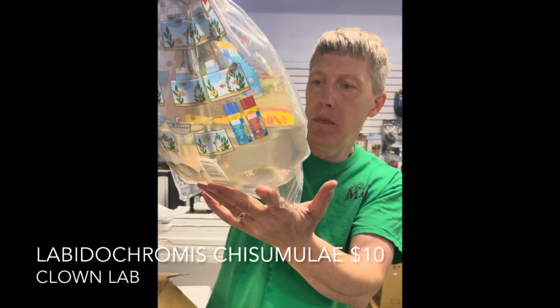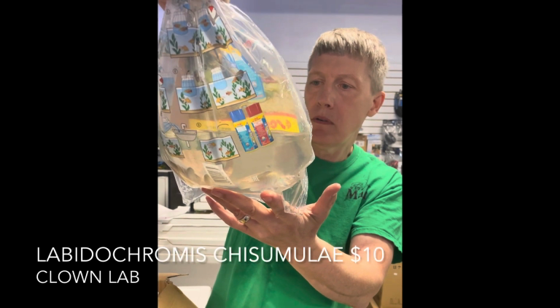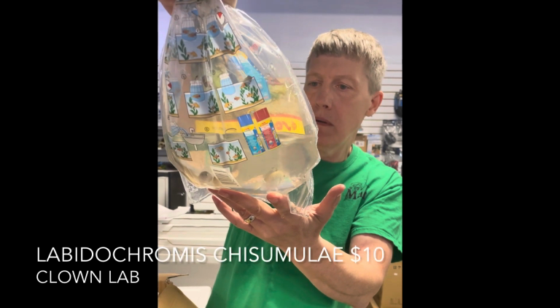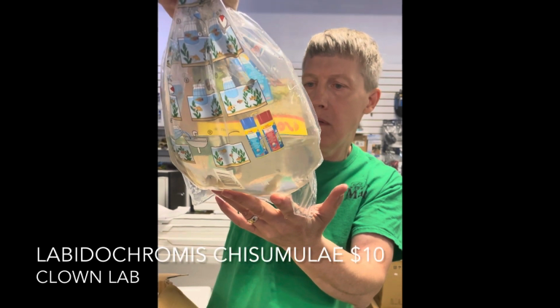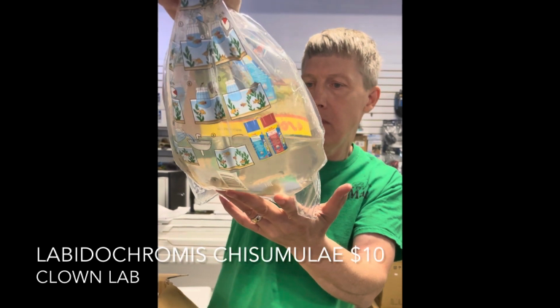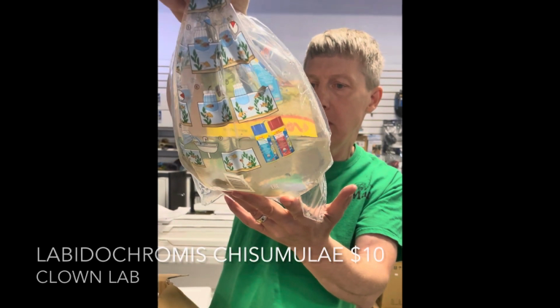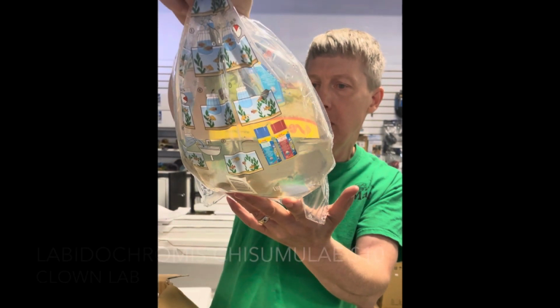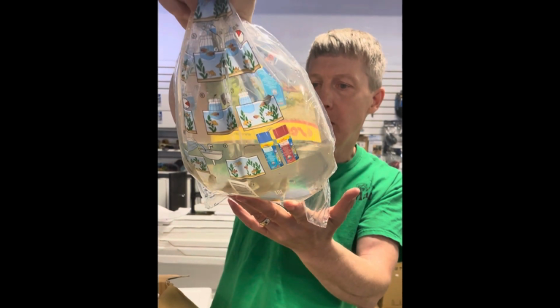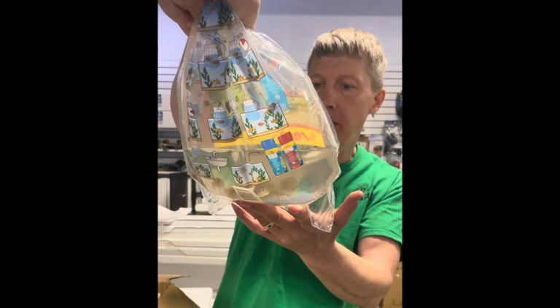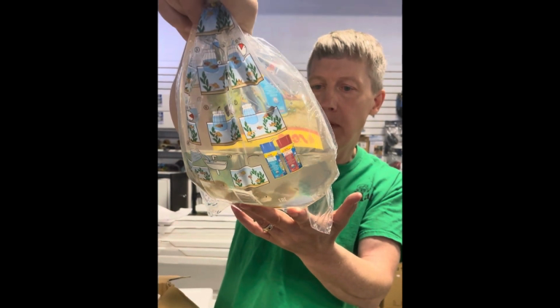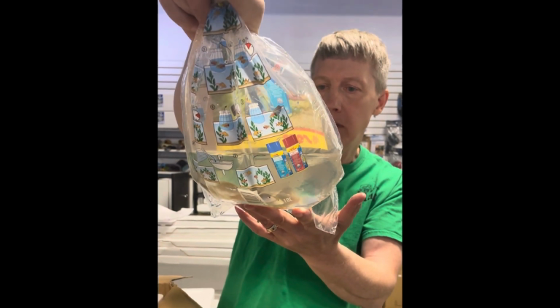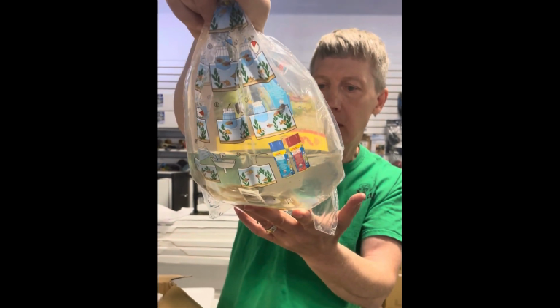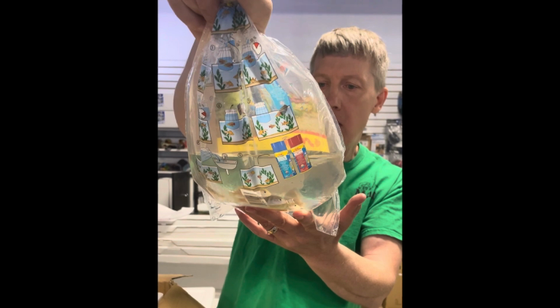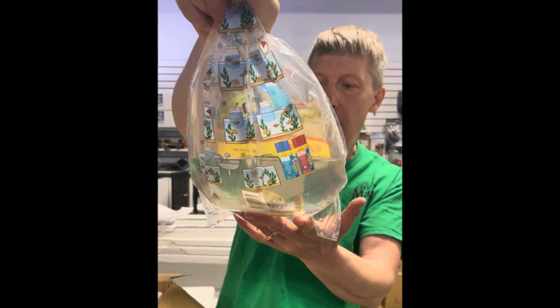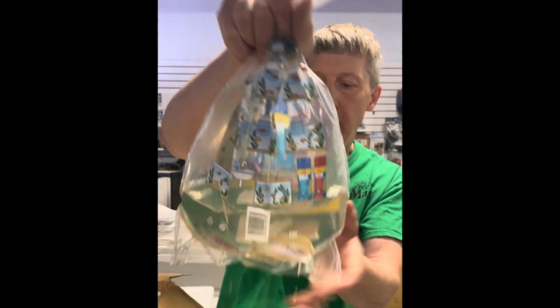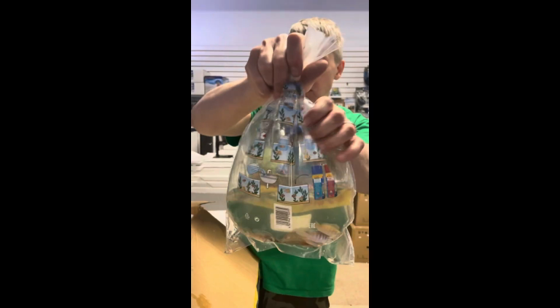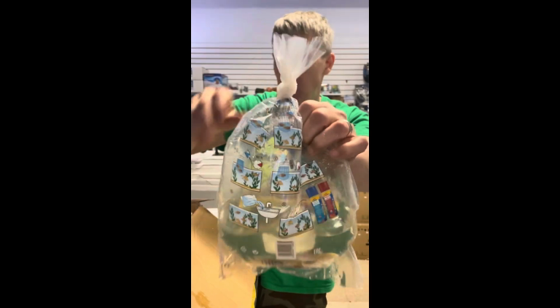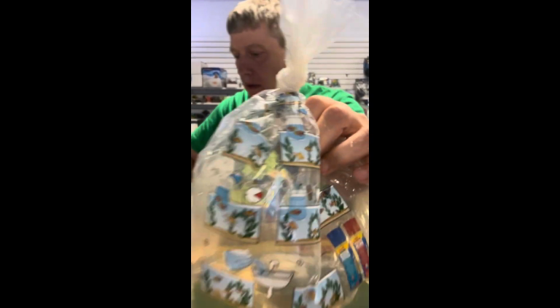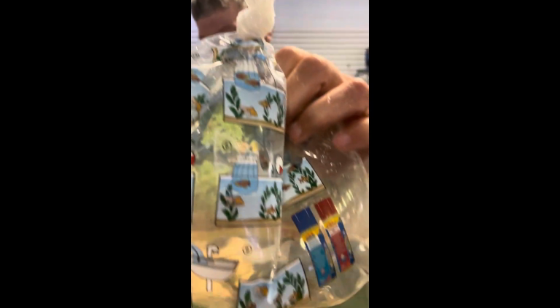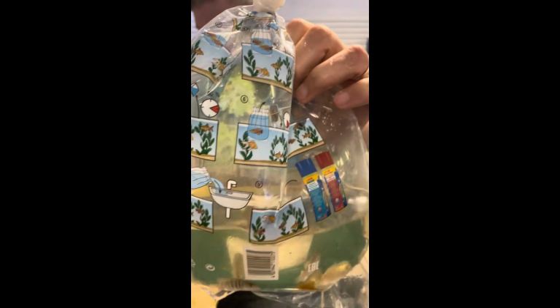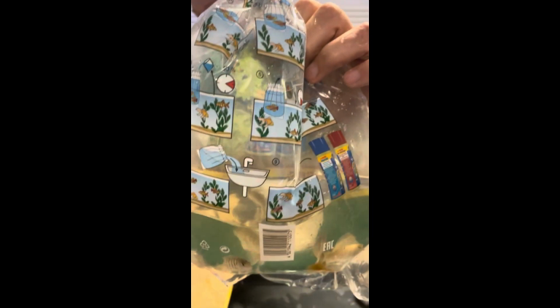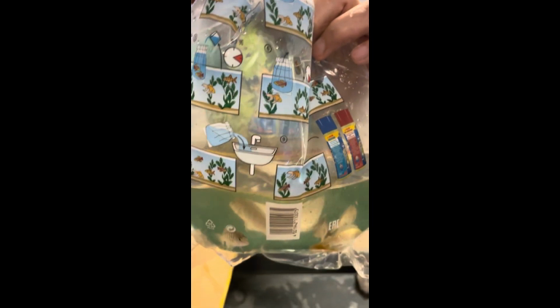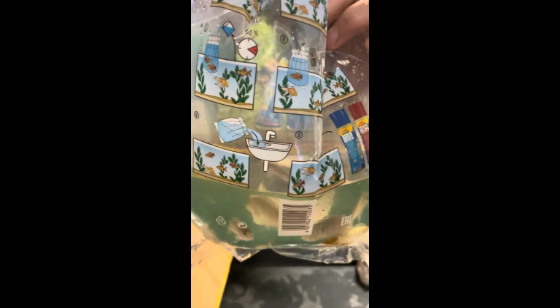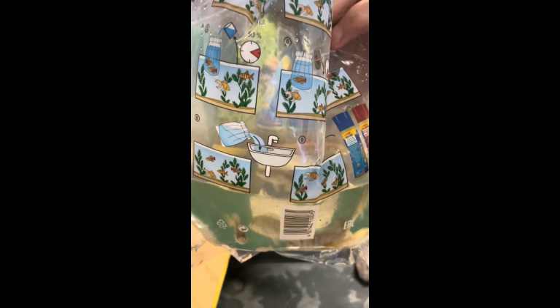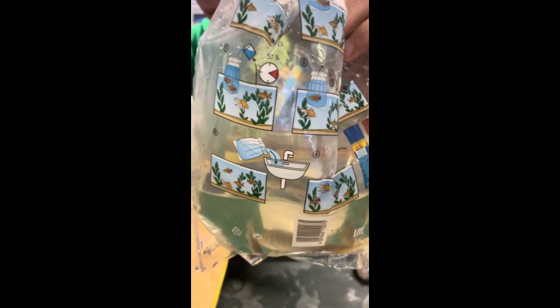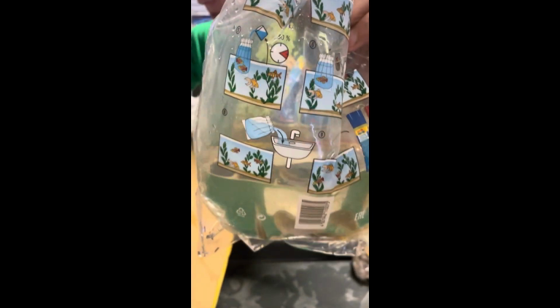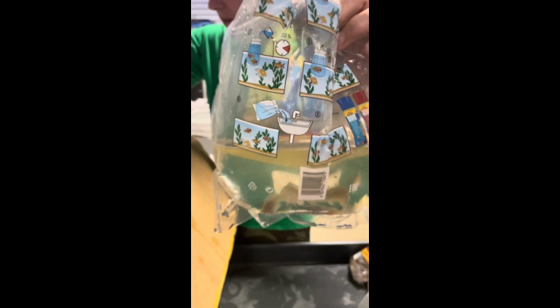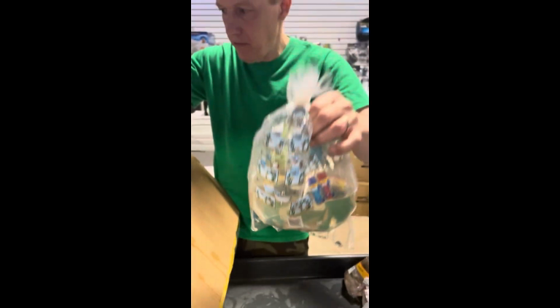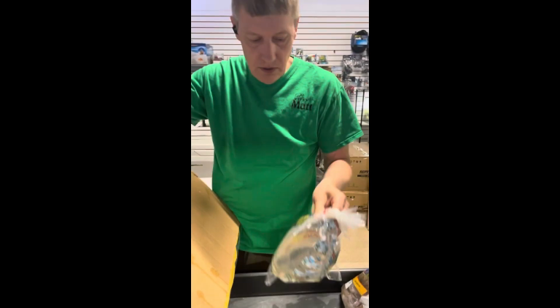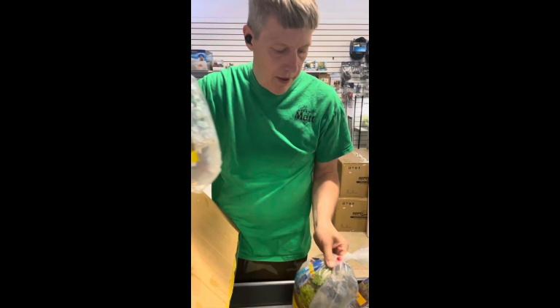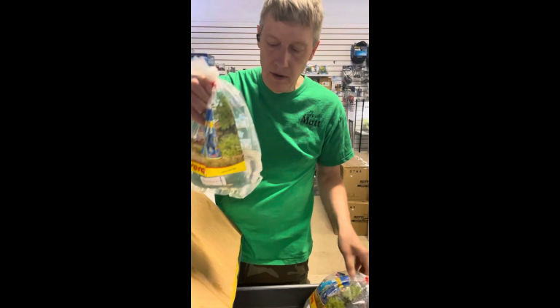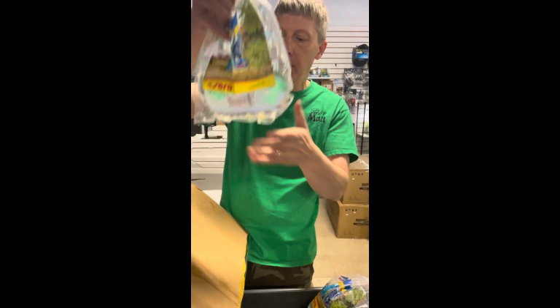Labidochromis crystal — there's a bar in the middle of it but there's a clown lab. Super cool mbunas type African cichlid. Haven't actually had that particular one before so I'm happy to offer it.